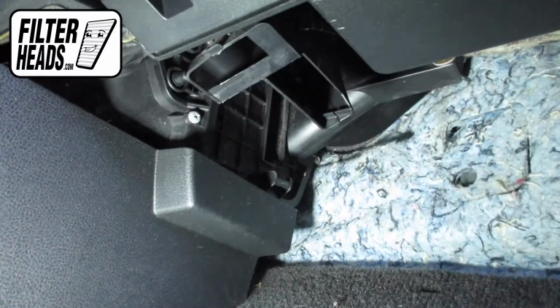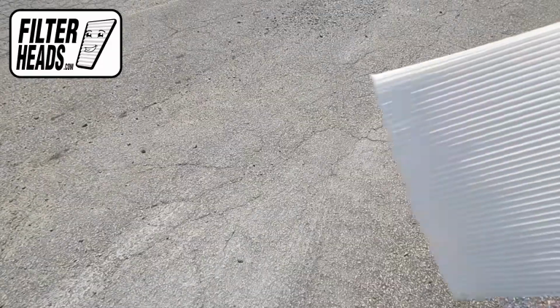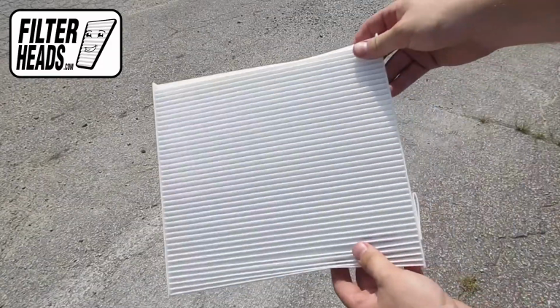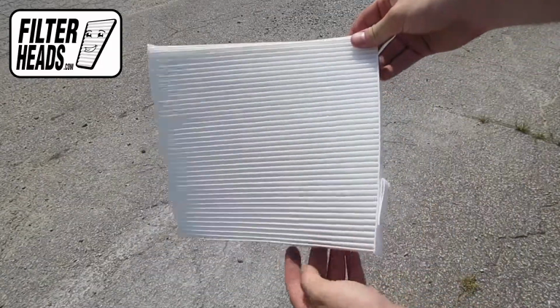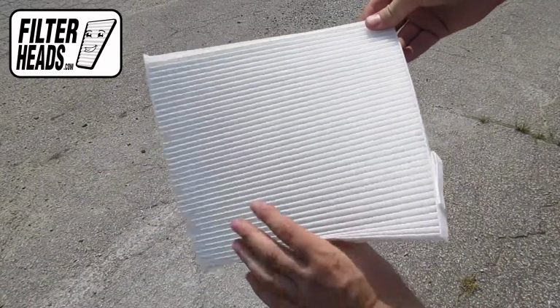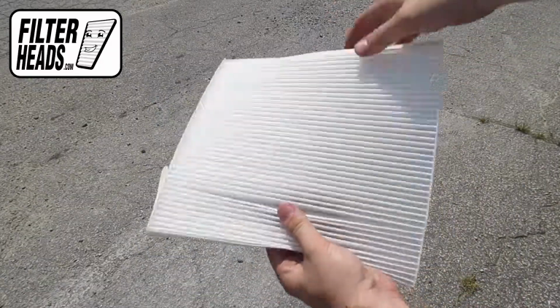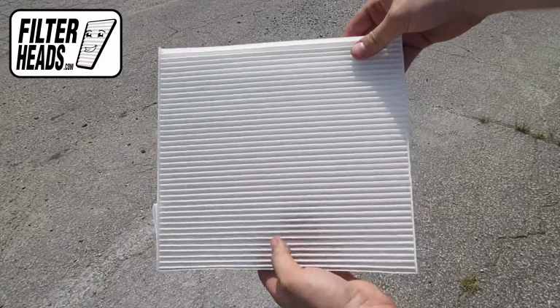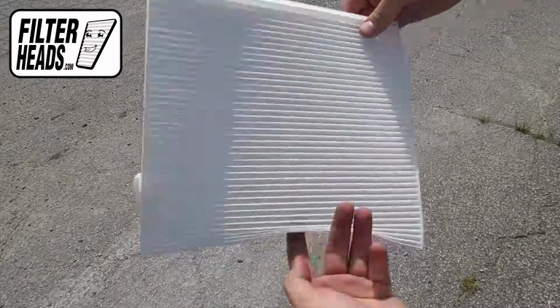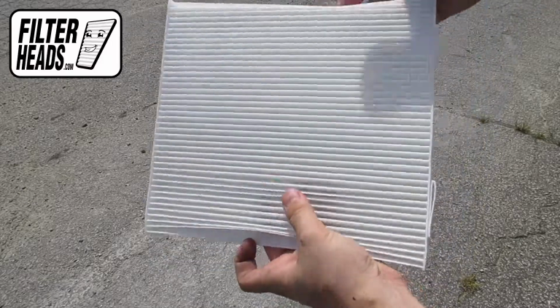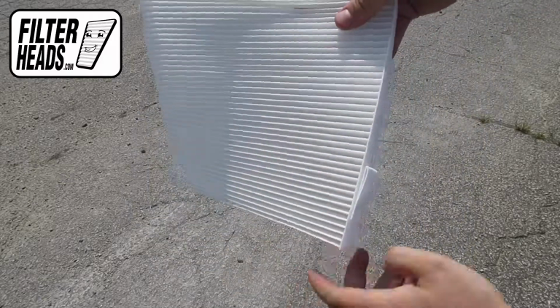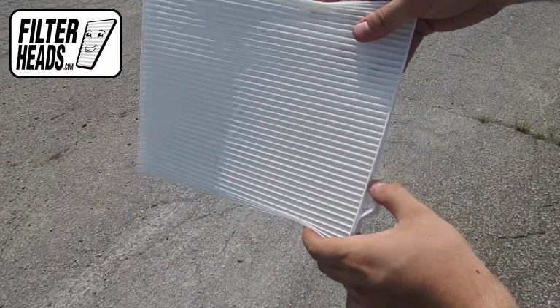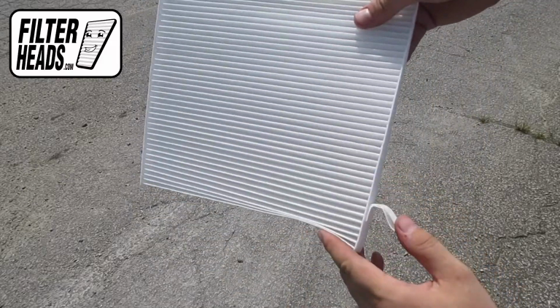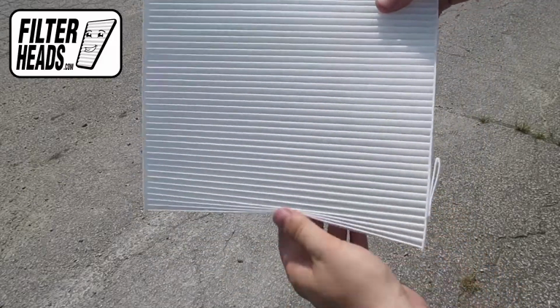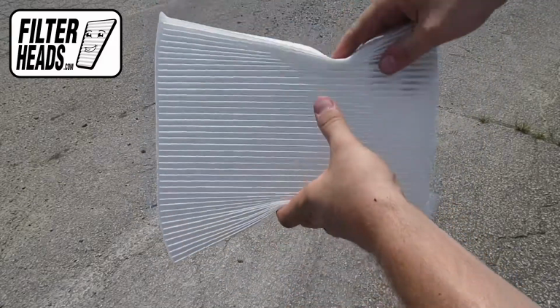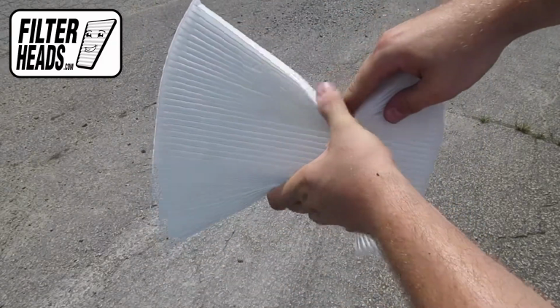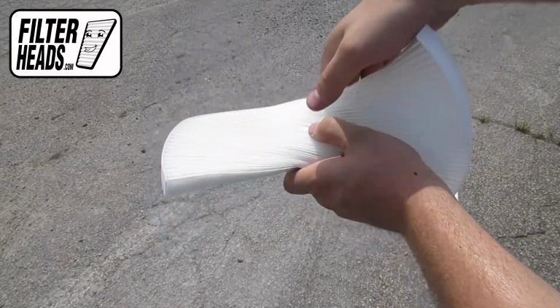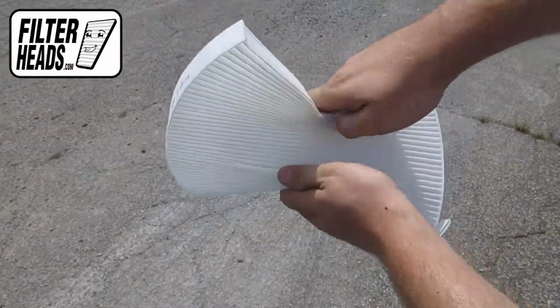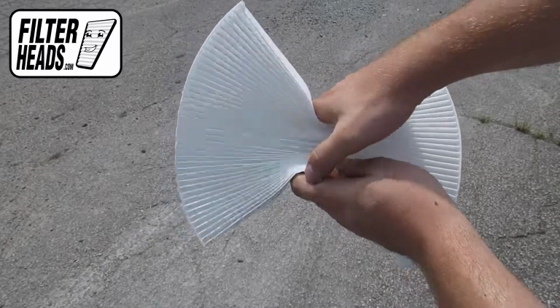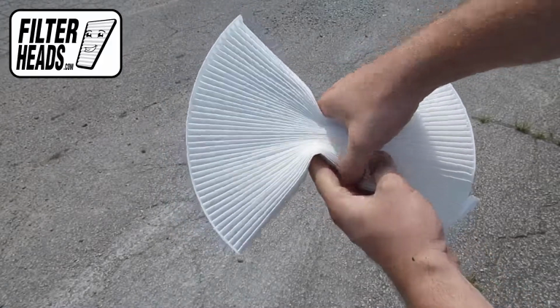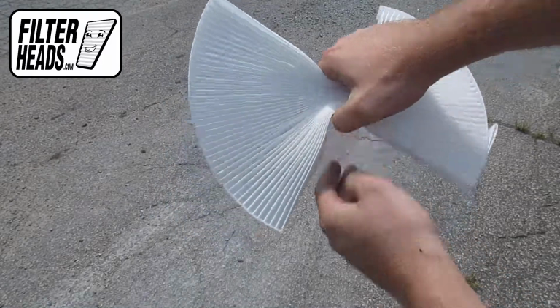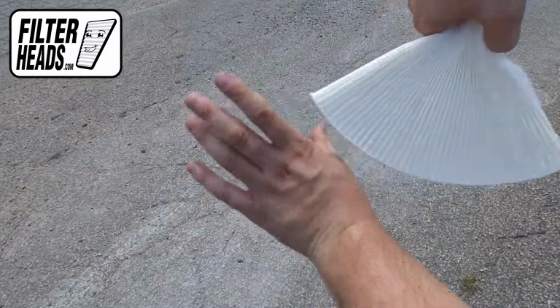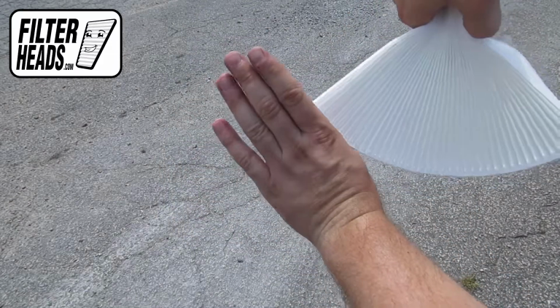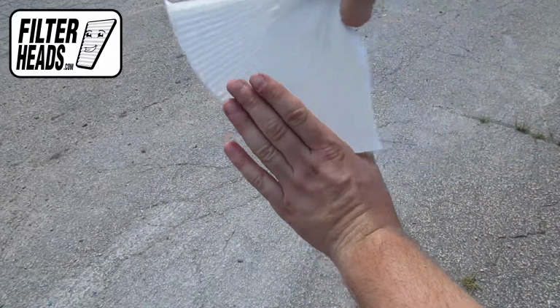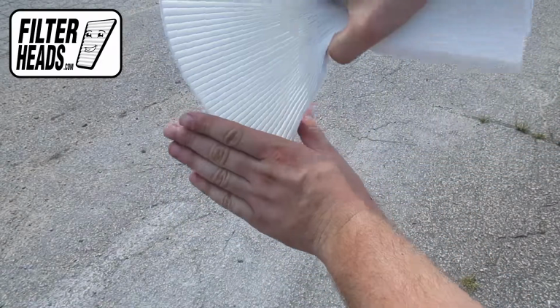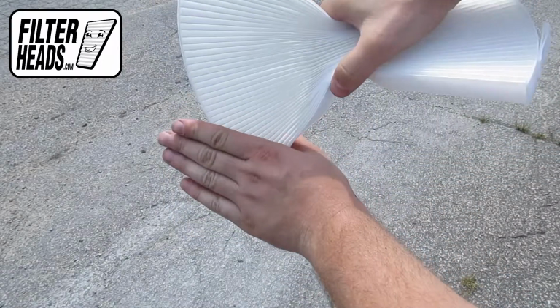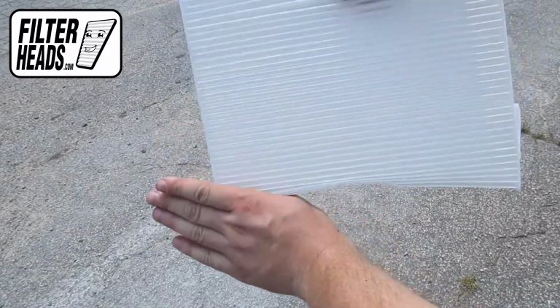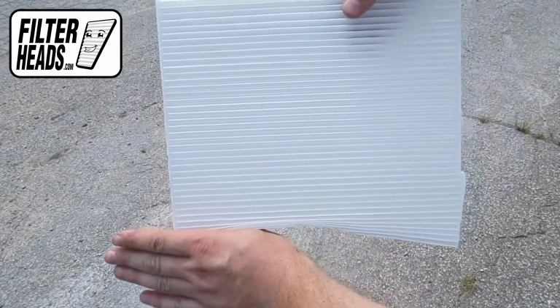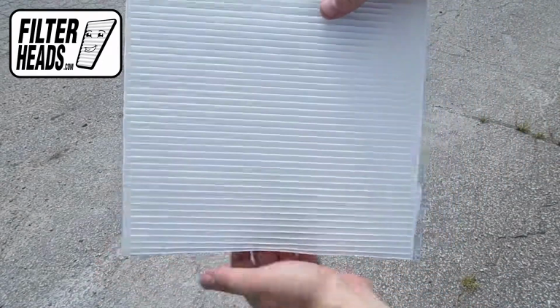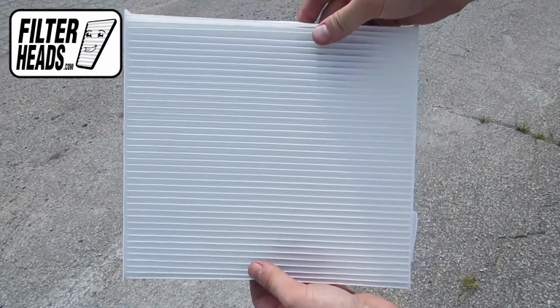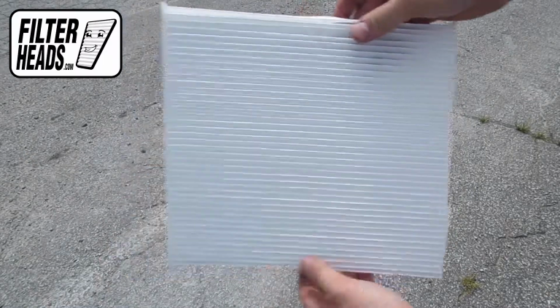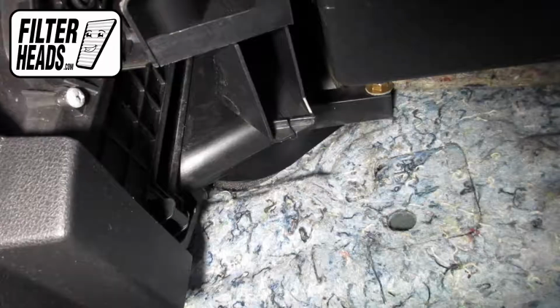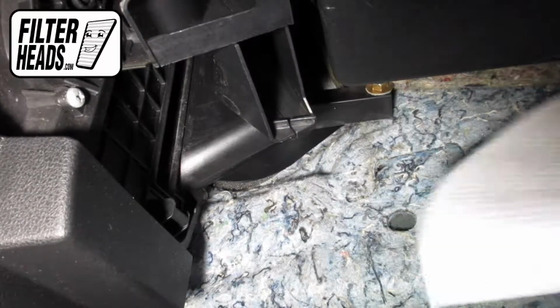With its airflow indicating arrow pointing towards the back of the car, insert your new AQ1140 filter into the housing. Installation may be easier if you pinch the sides down. The corners of the filter need to be pressed down in order to install the filter in the housing.